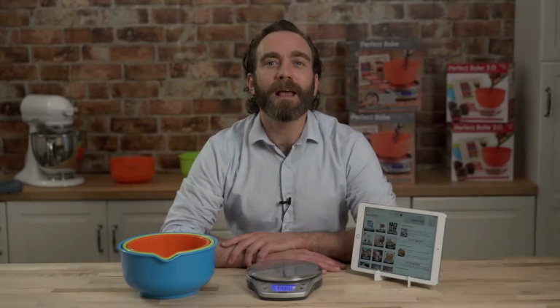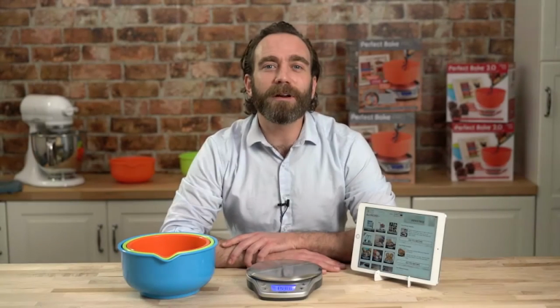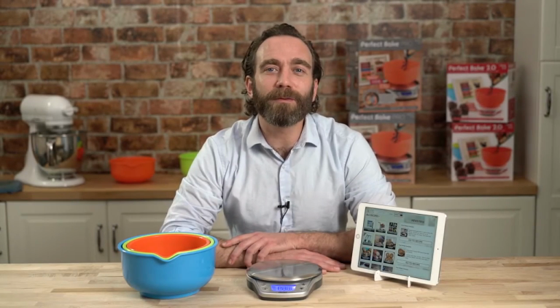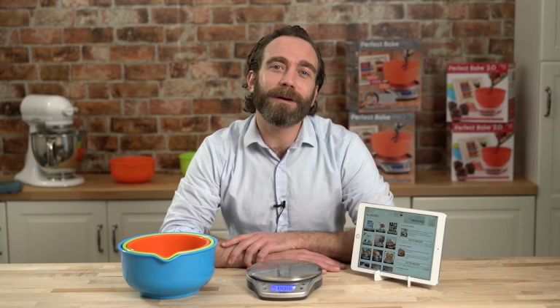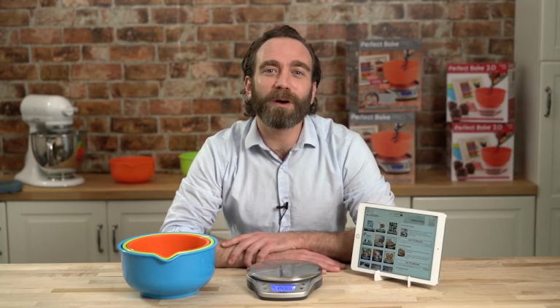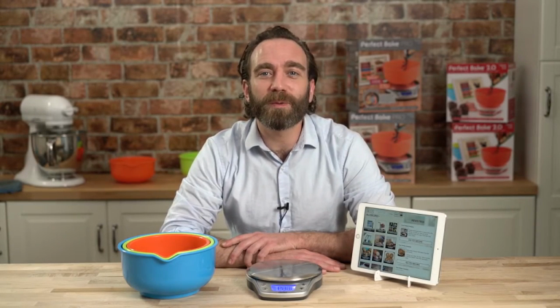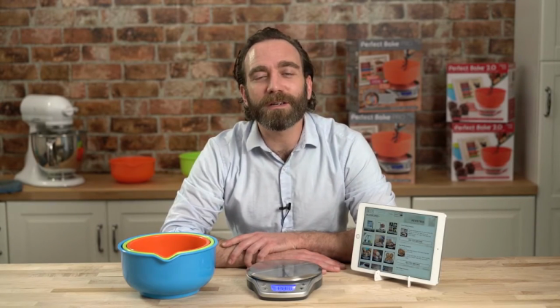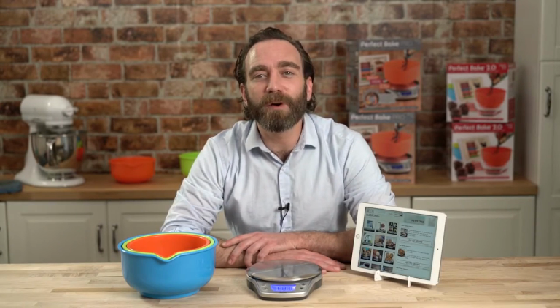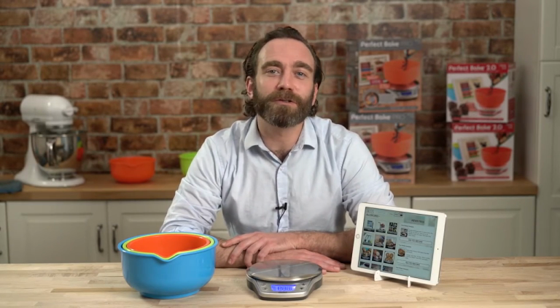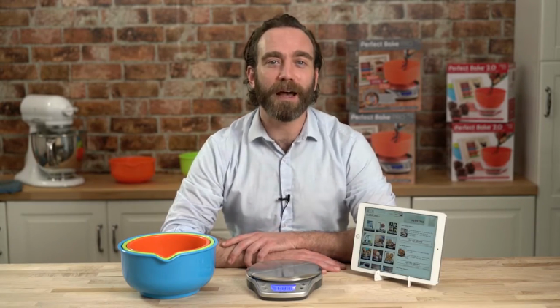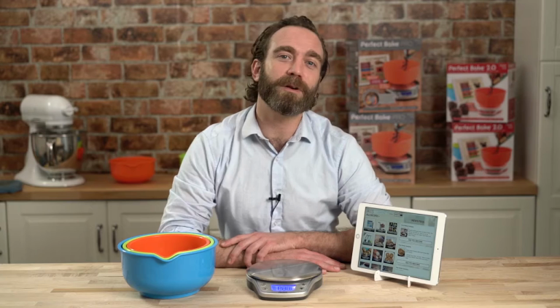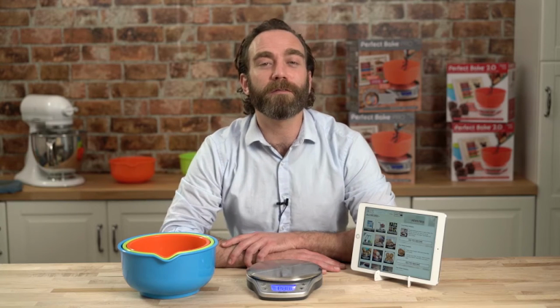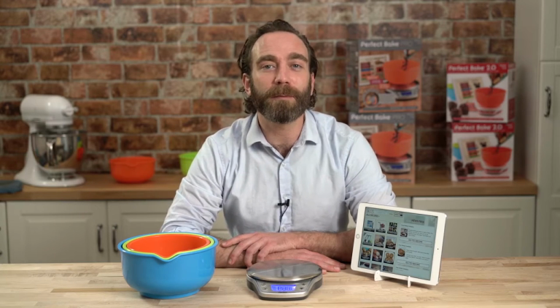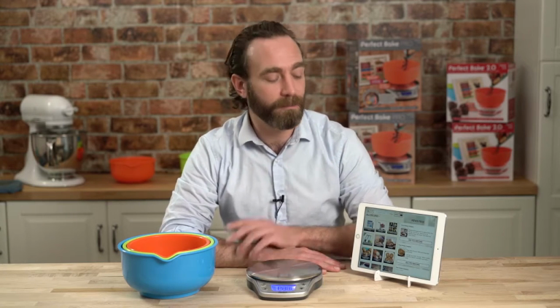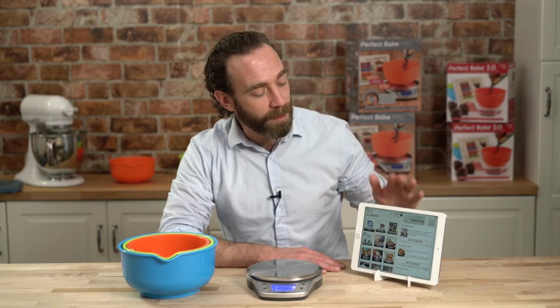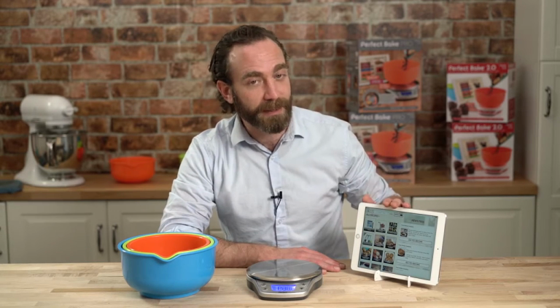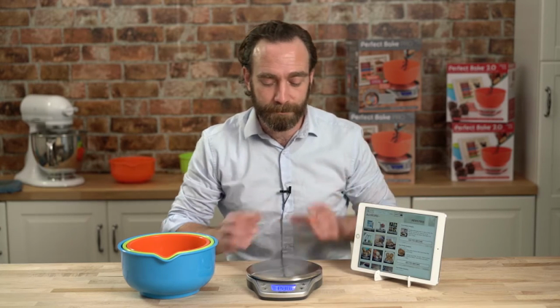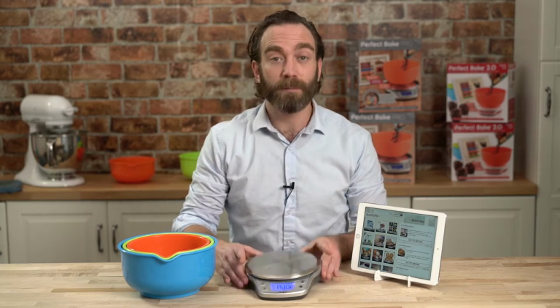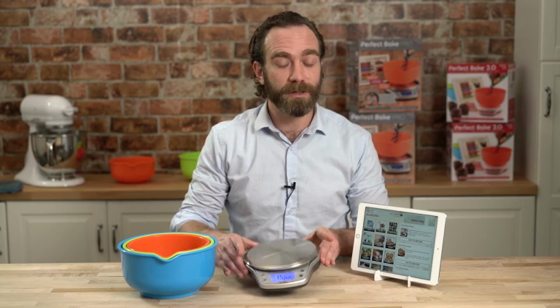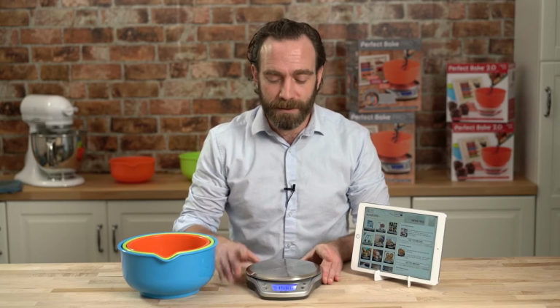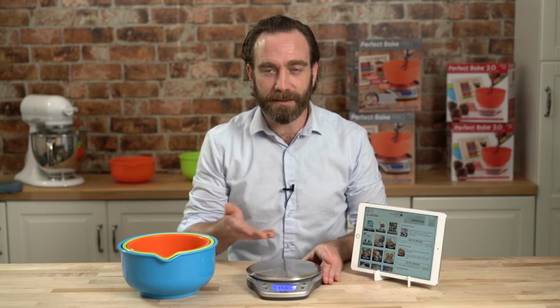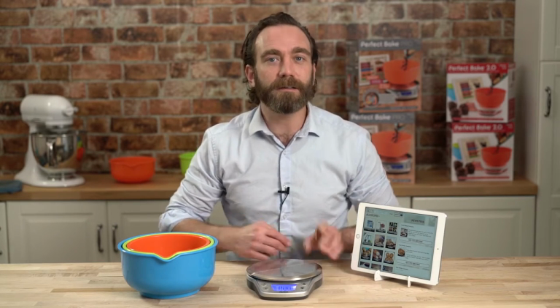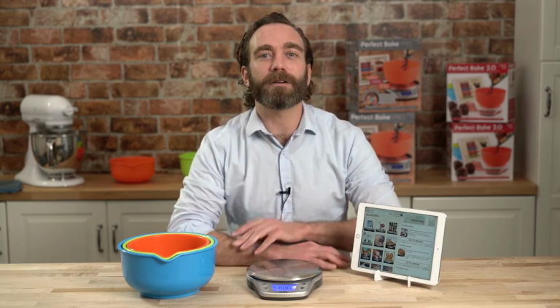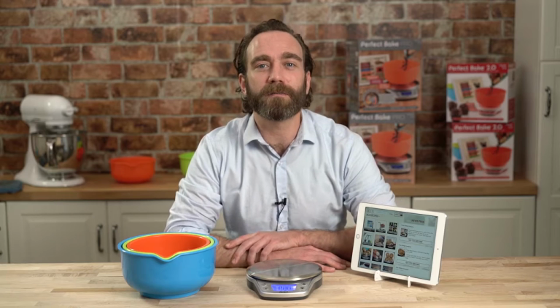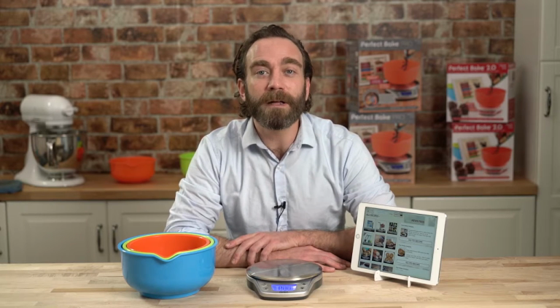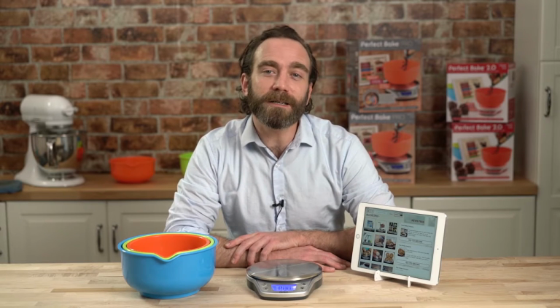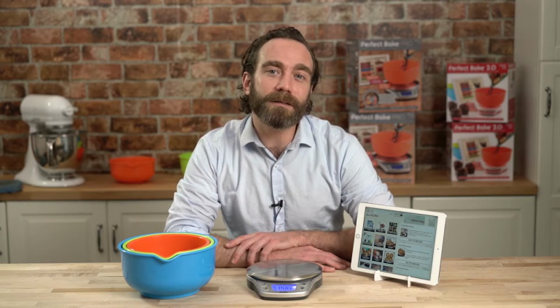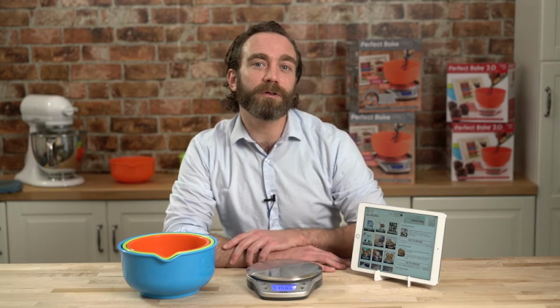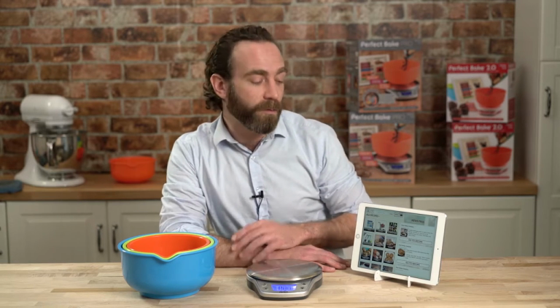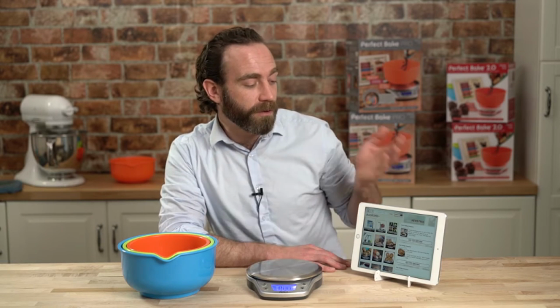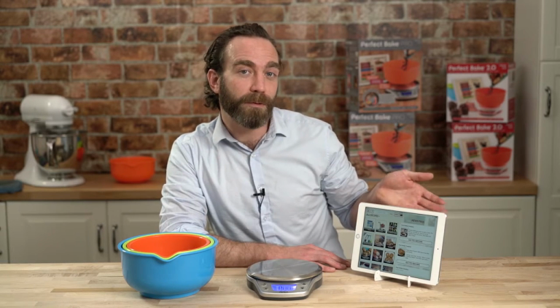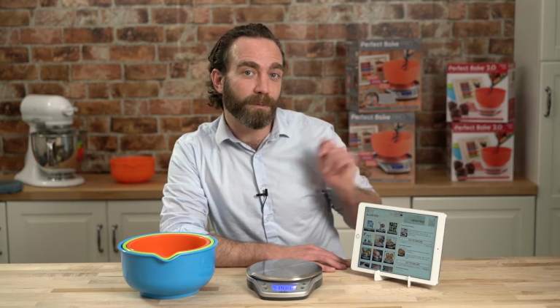Hey everybody. Matthew Barbee here with Perfect Company. Wanted to take a moment to show you our fabulous product, Perfect Bake Pro. Perfect Bake the app. Pro scale. Stainless steel. Accurate to a tenth of a gram. Connects wirelessly through Bluetooth 4 to your tablet or smartphone.